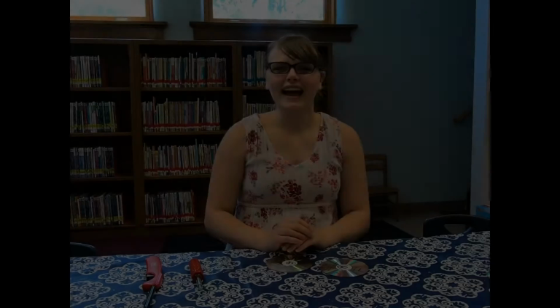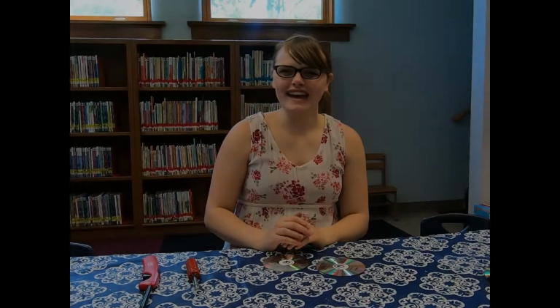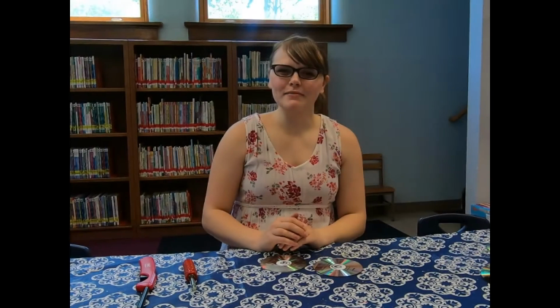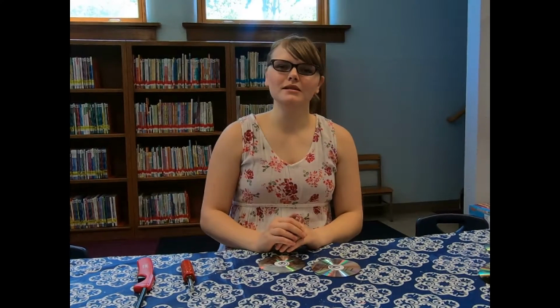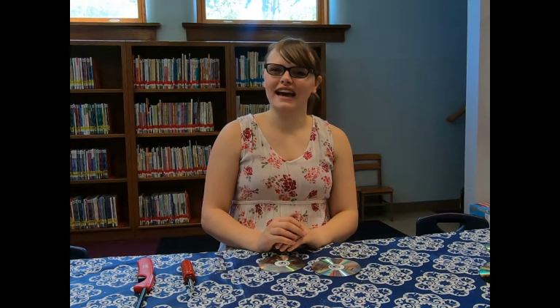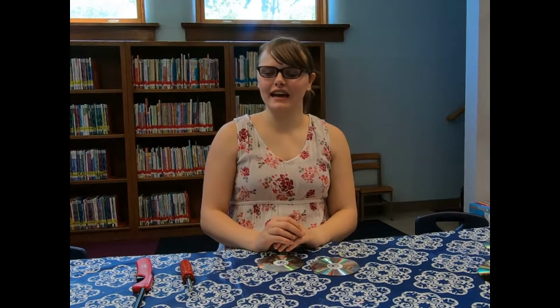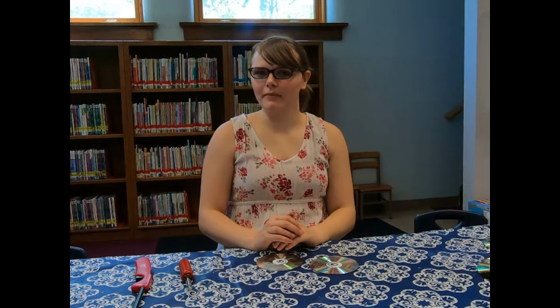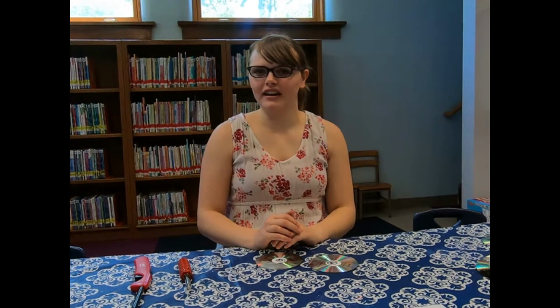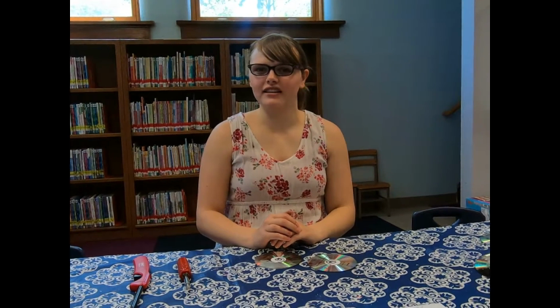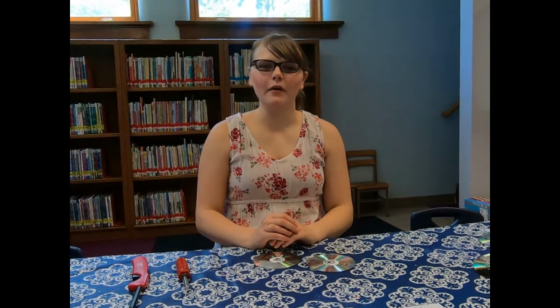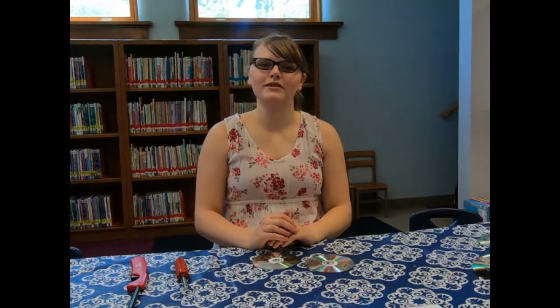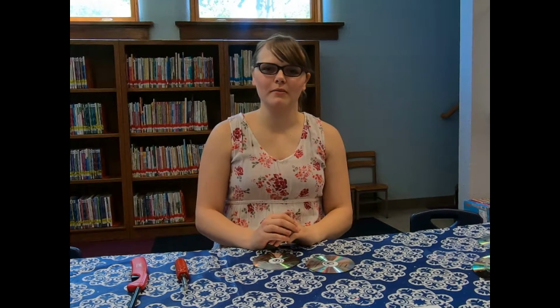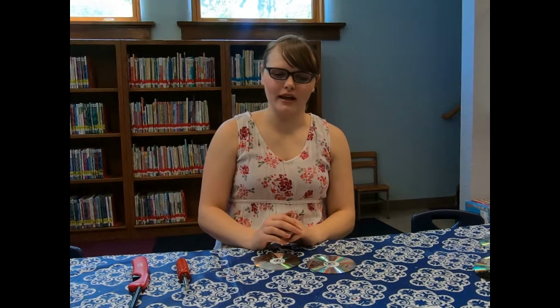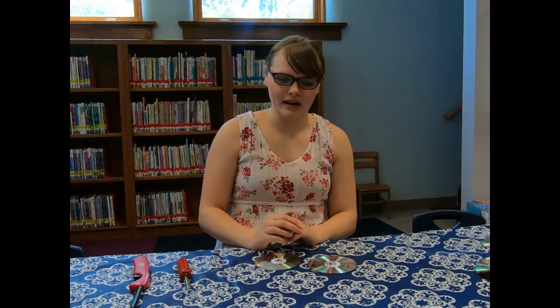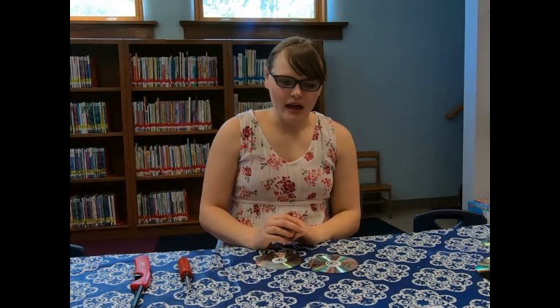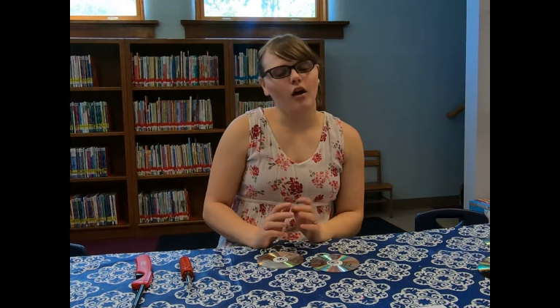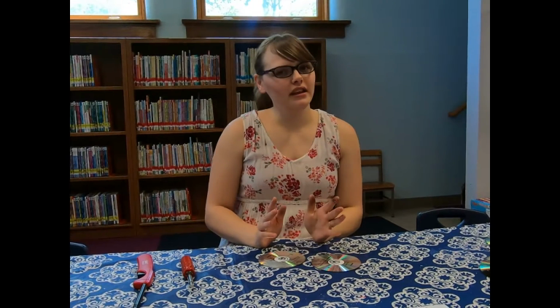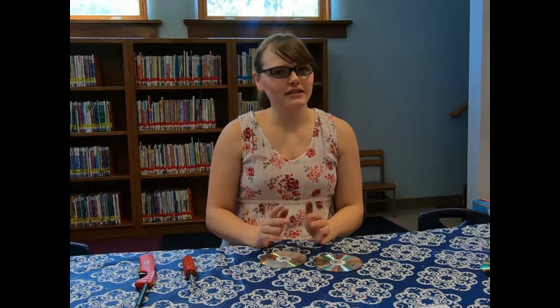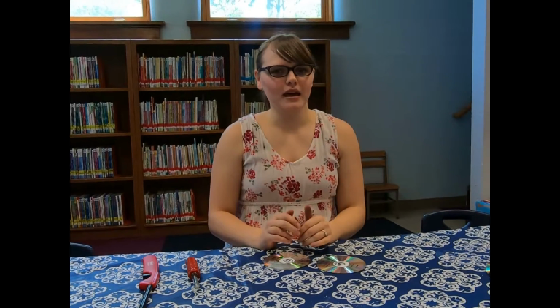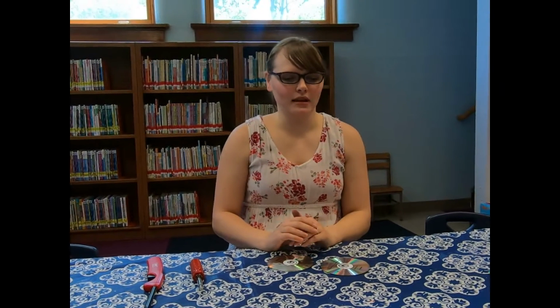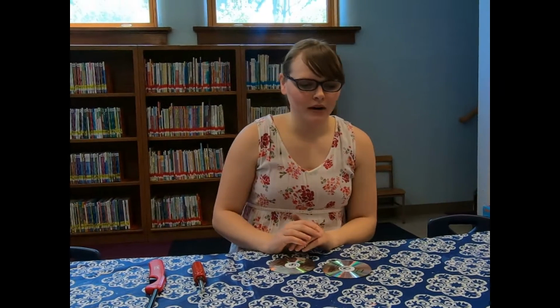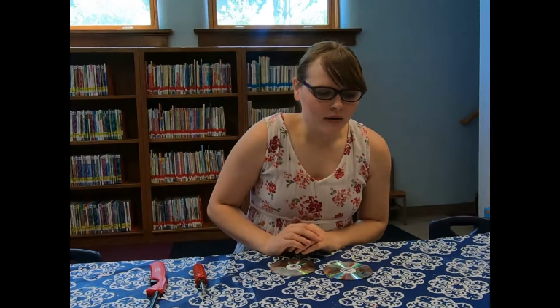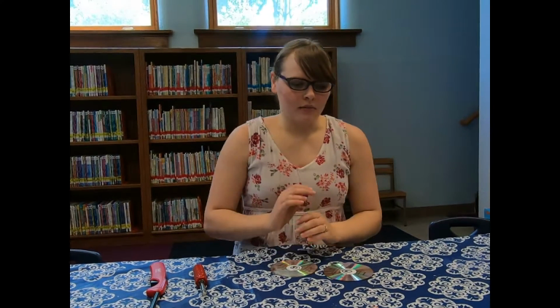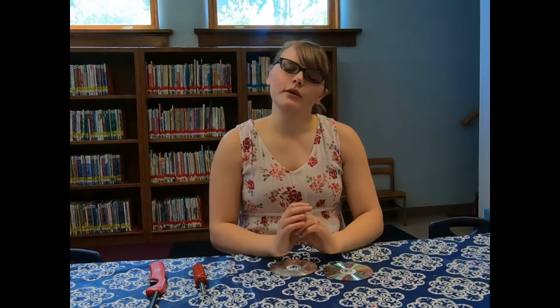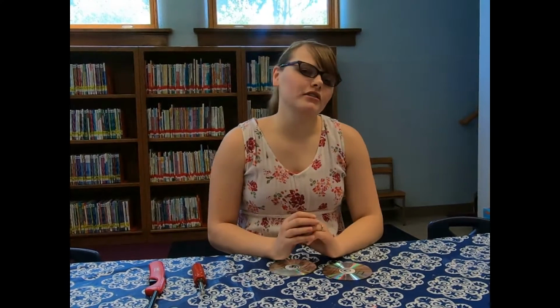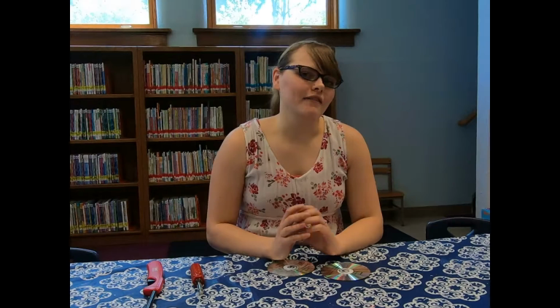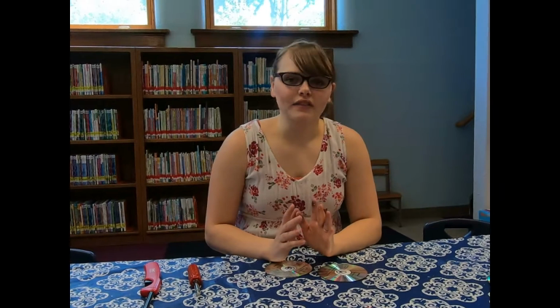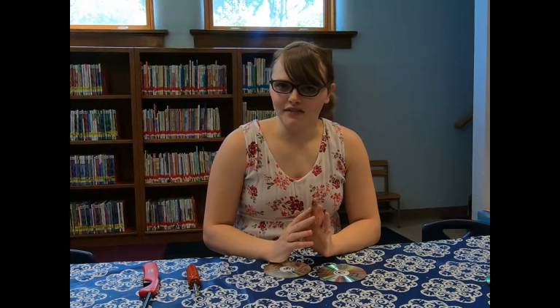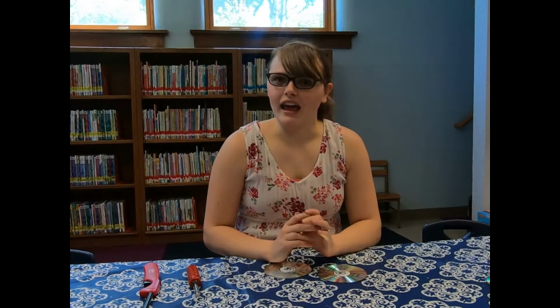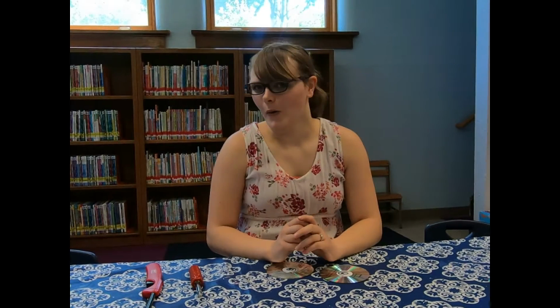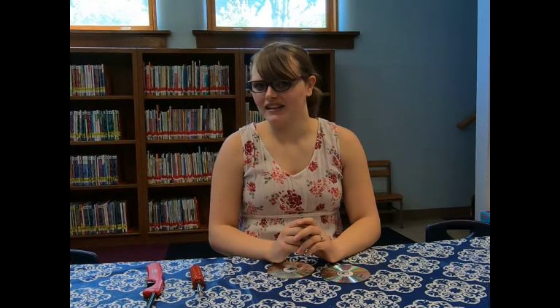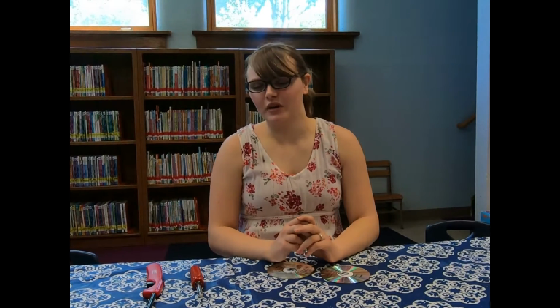Hi guys, my name is Ms. Cassie and I'm a librarian here at the Del Rapids Carnegie Public Library, and I'll be leading the STEAM camp this summer. Each week we'll be trying a fun different activity and I hope you guys enjoy.